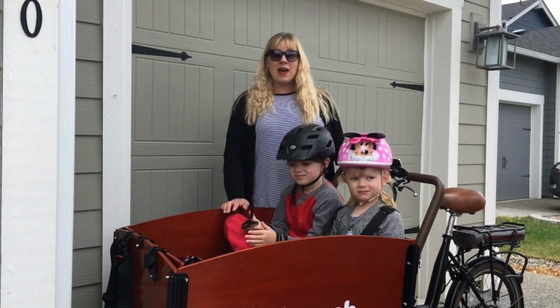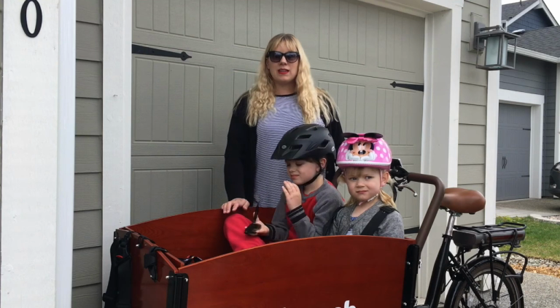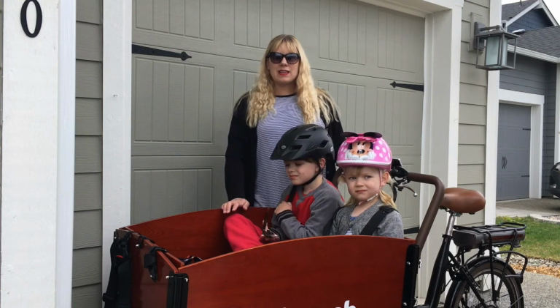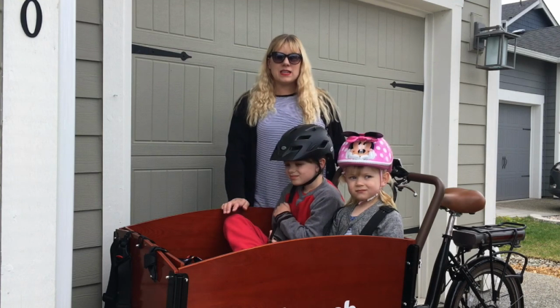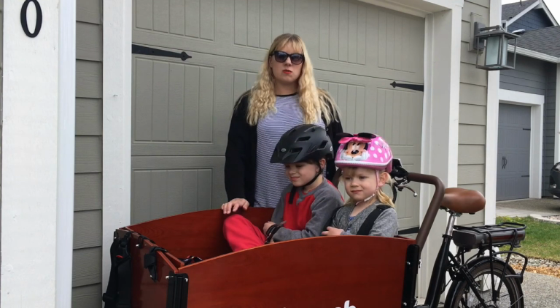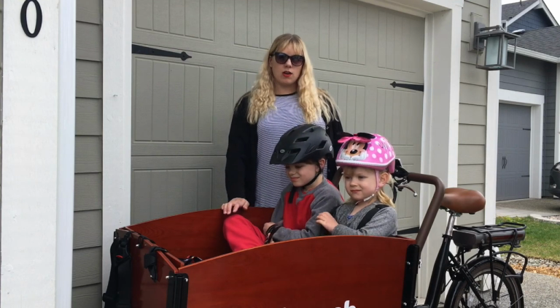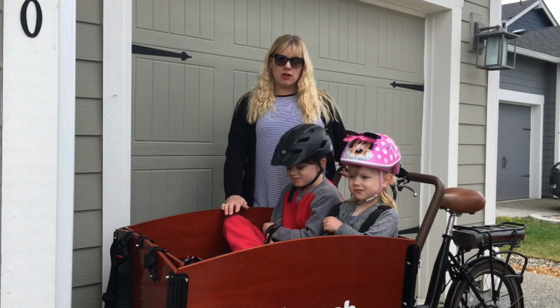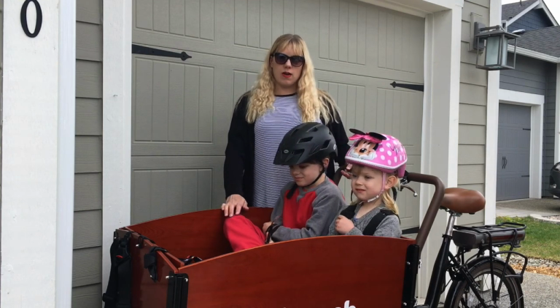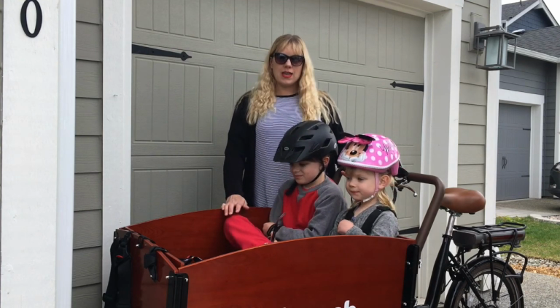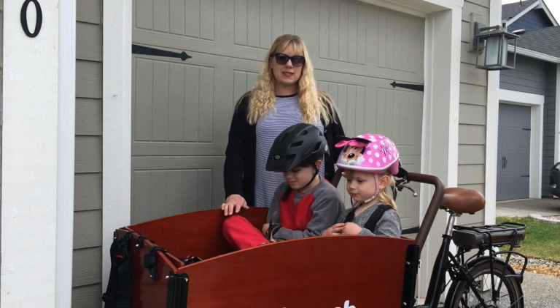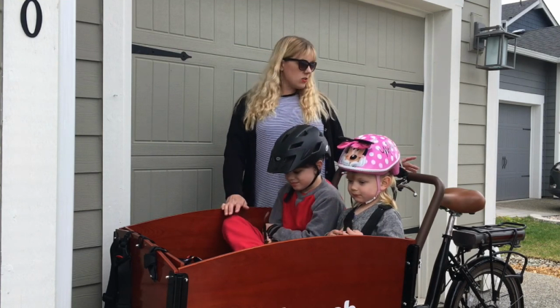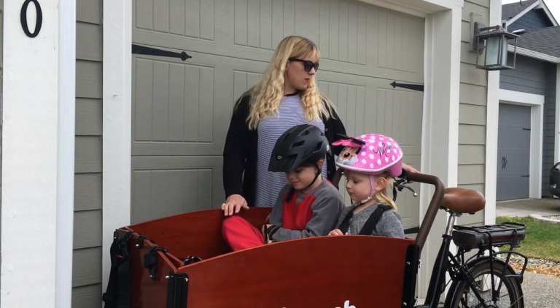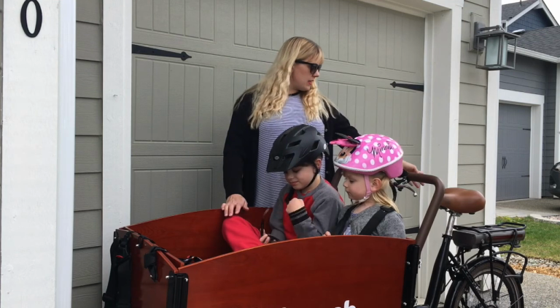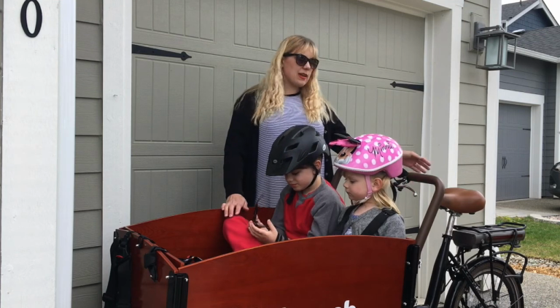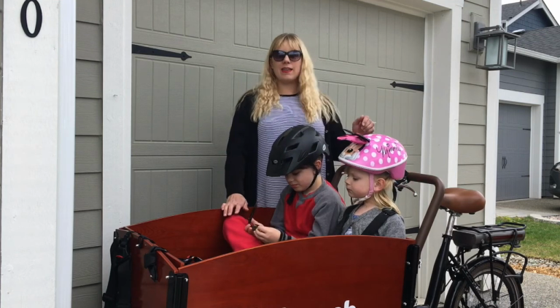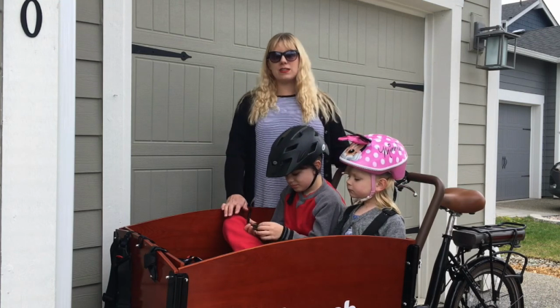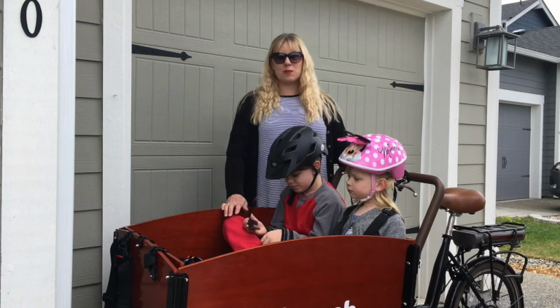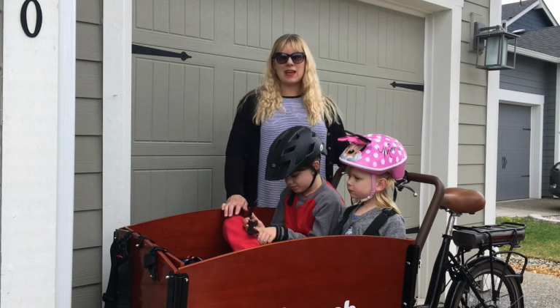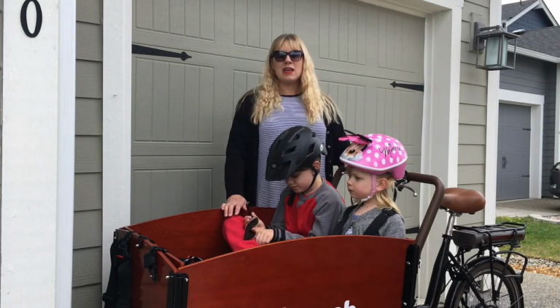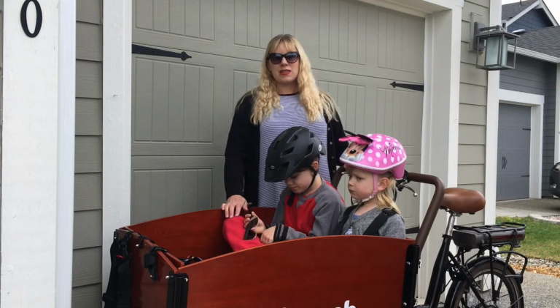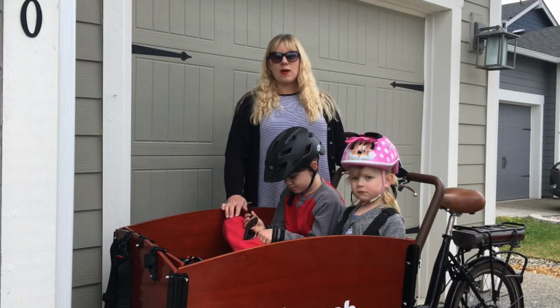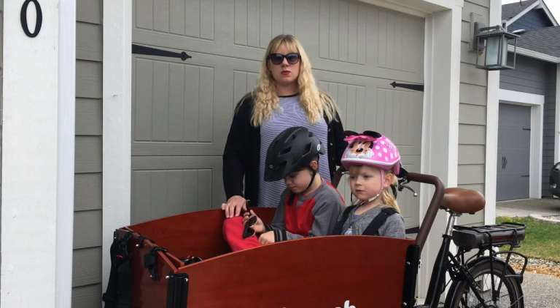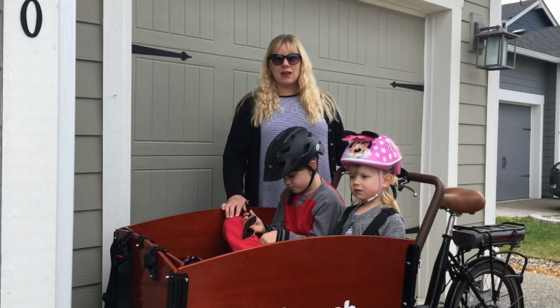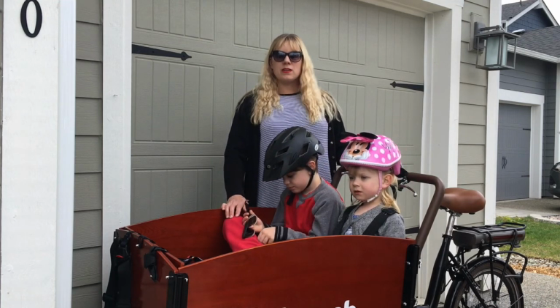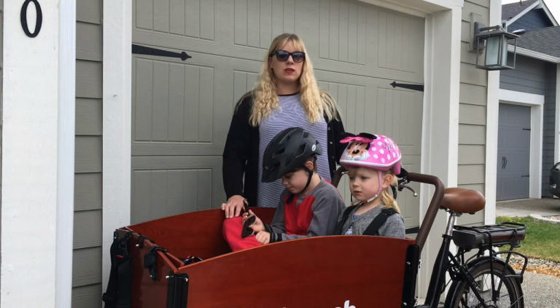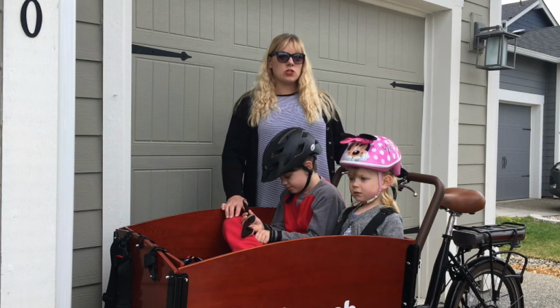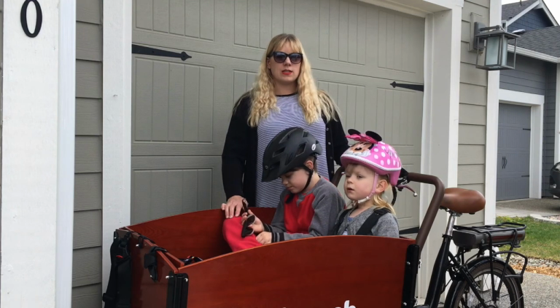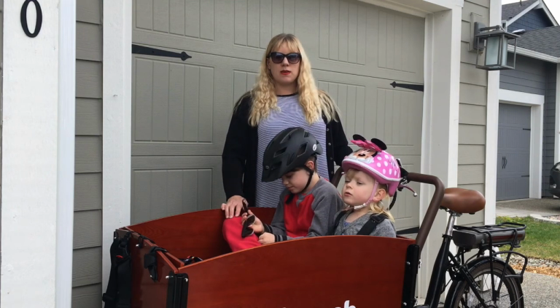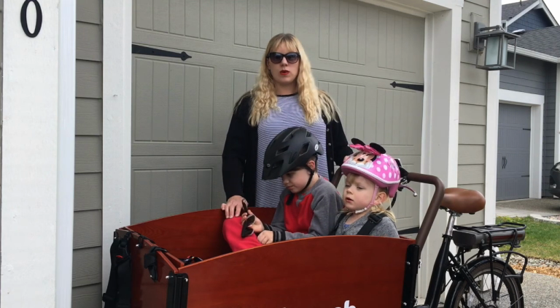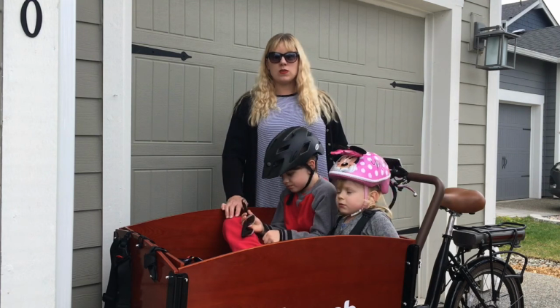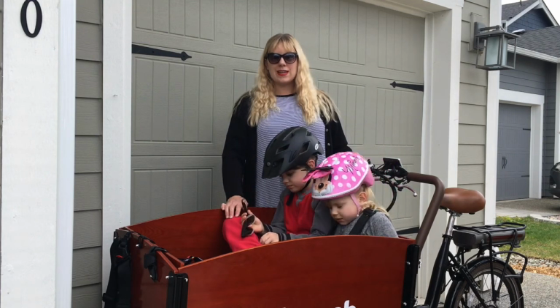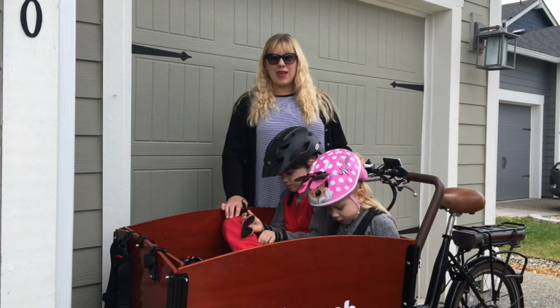I really like that it's easy to recharge in our garage. It has an electric battery in the back and all I have to do is plug it in and within a few hours it's ready to go. Generally one charge lasts me for one or two good days of biking.